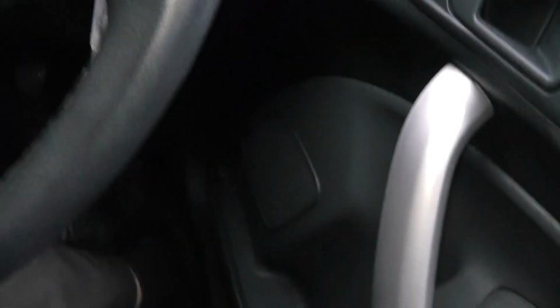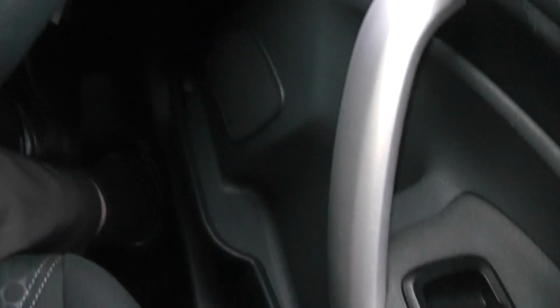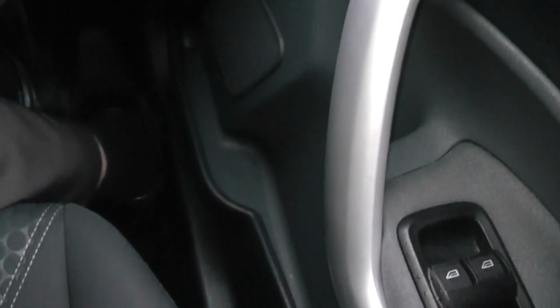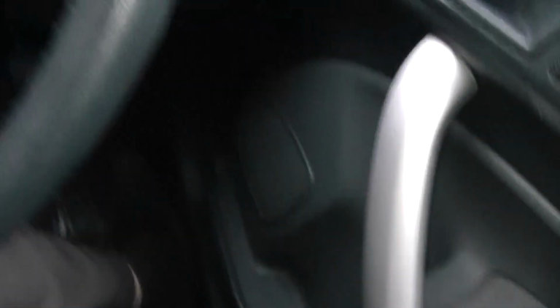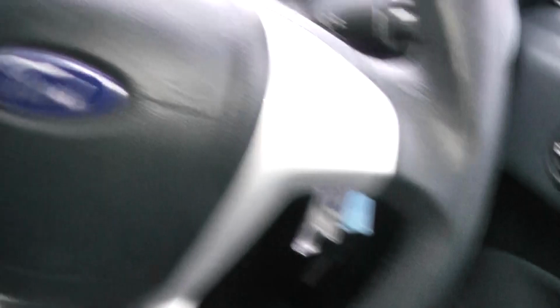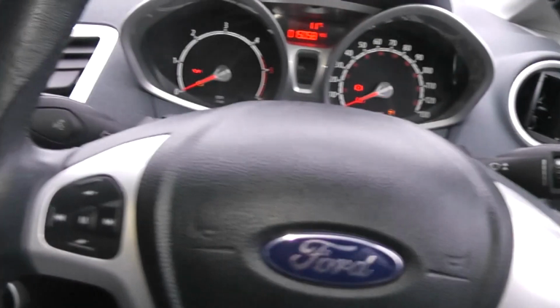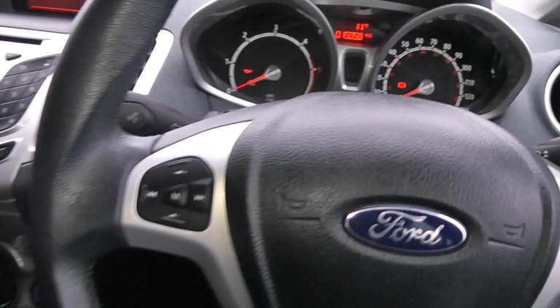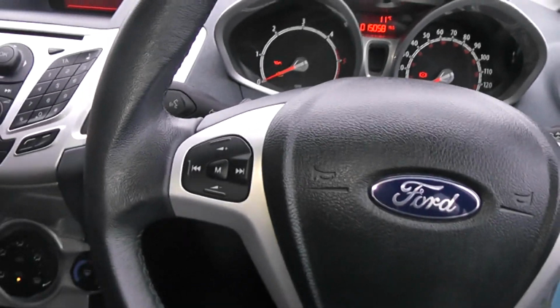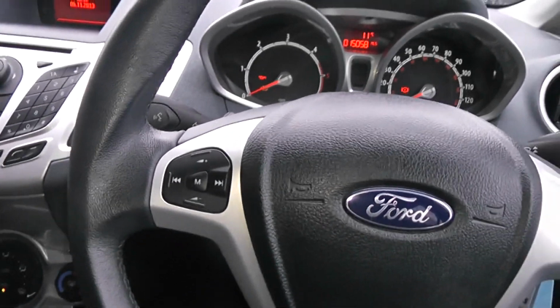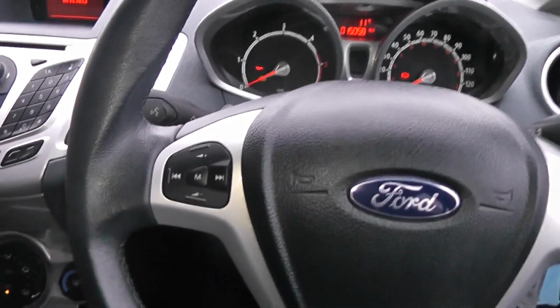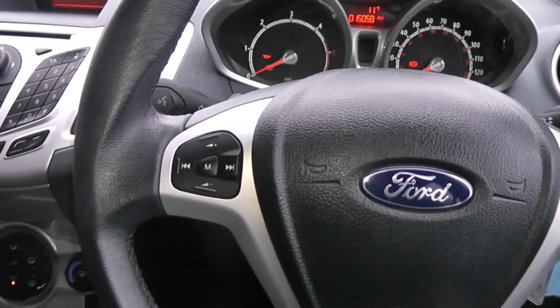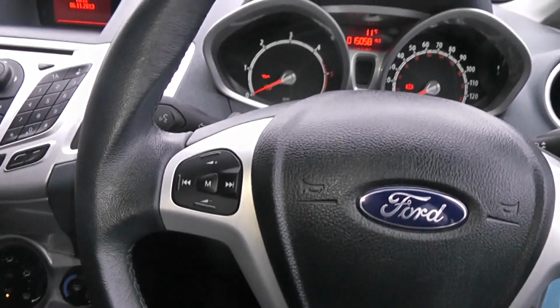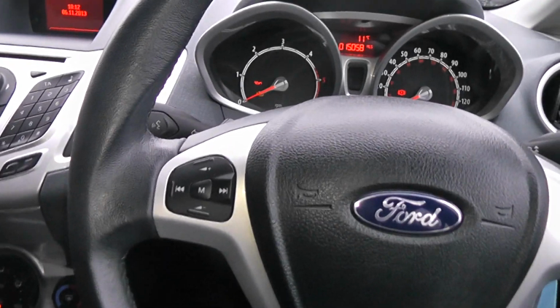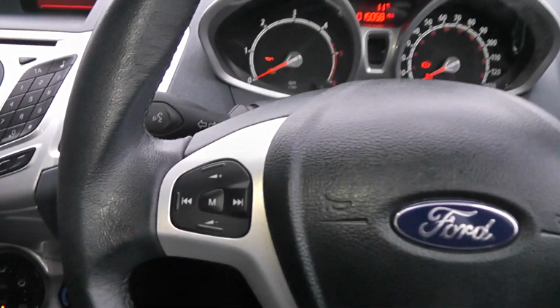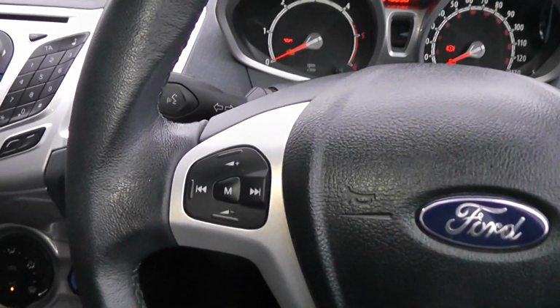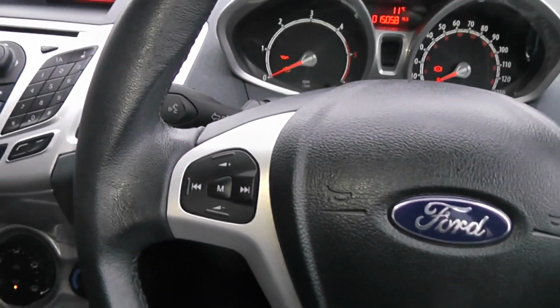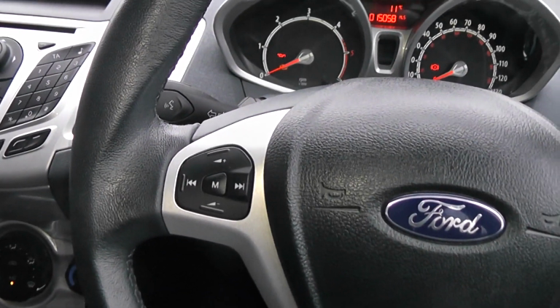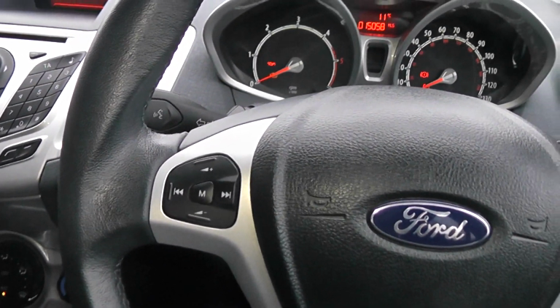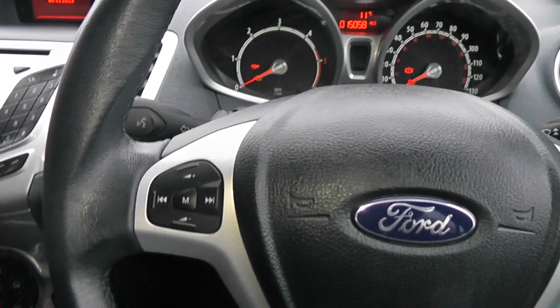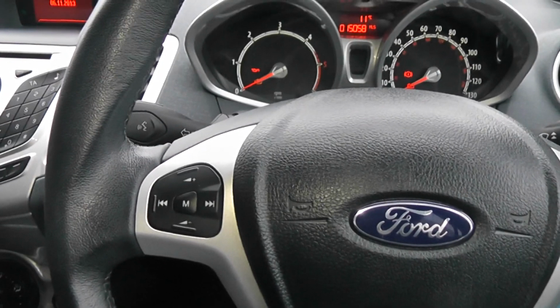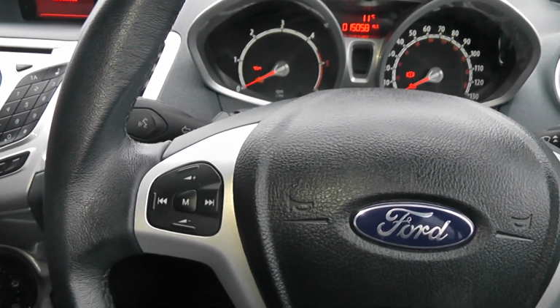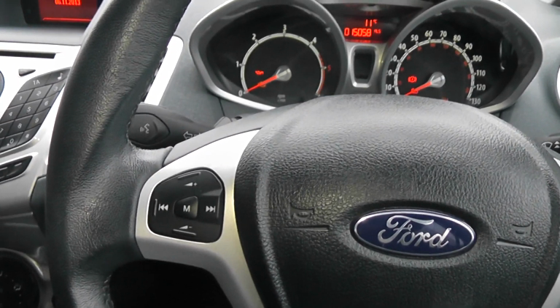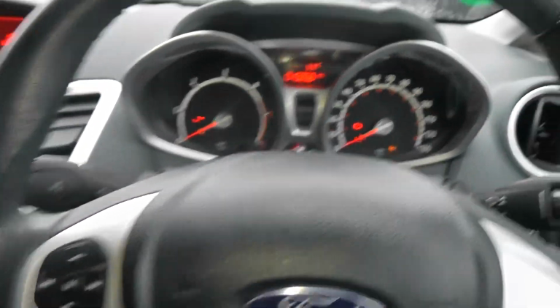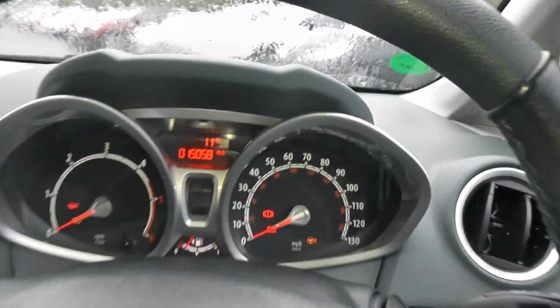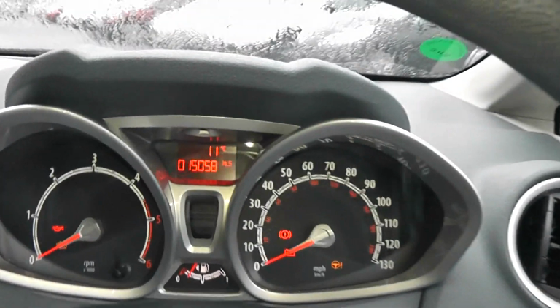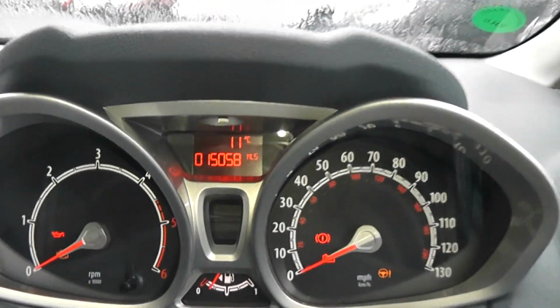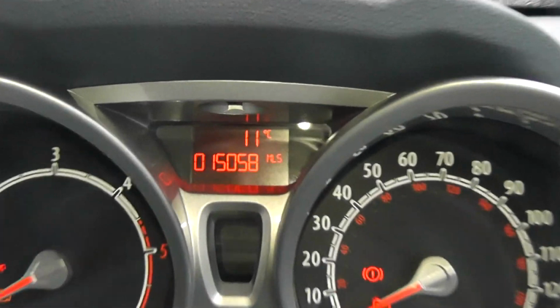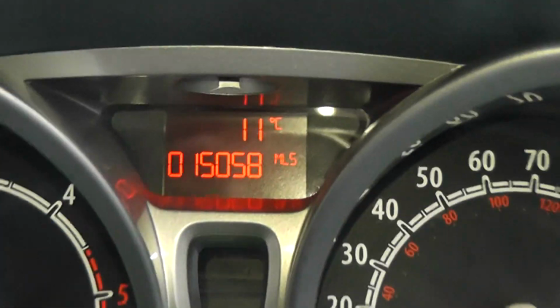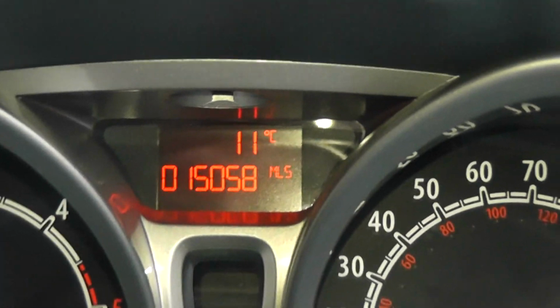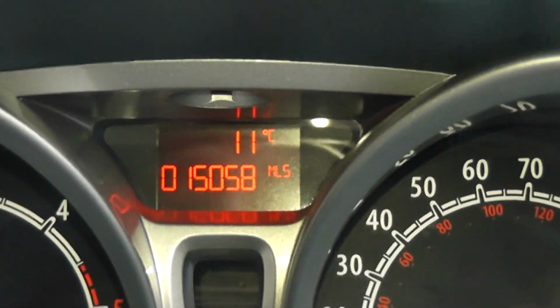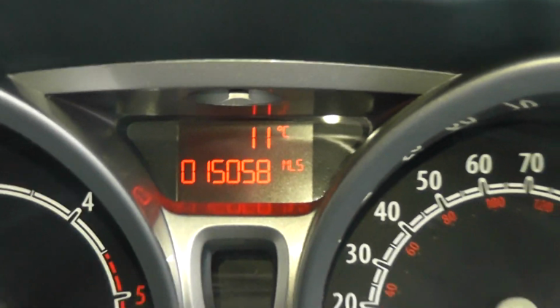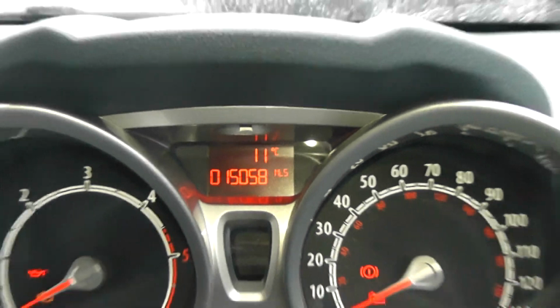One more feature of this car is the steering wheel control, so you can control your FM AM radio by a touch of a button. The mileage of this car at the moment is 15,058.